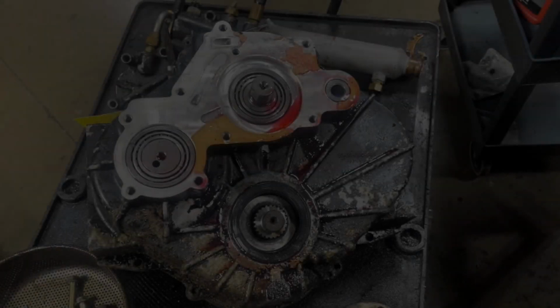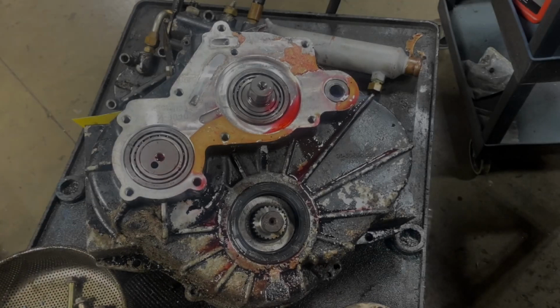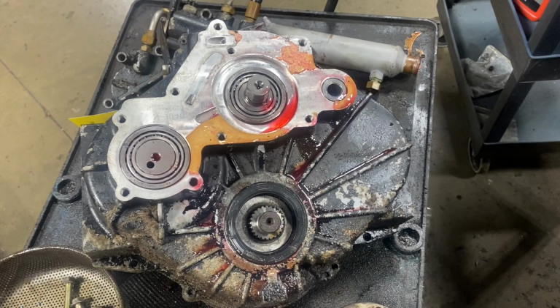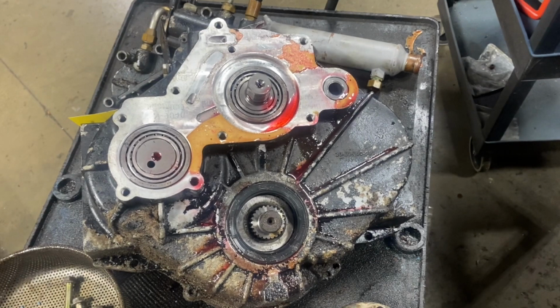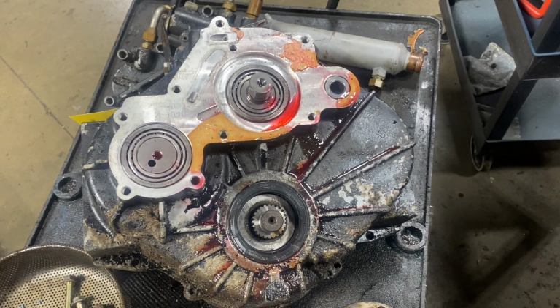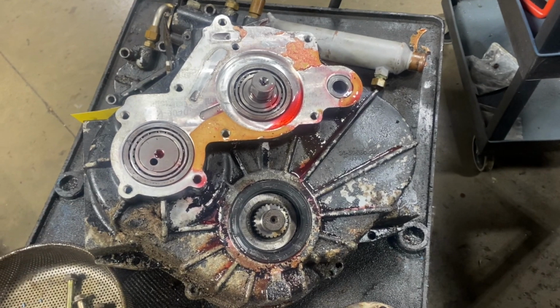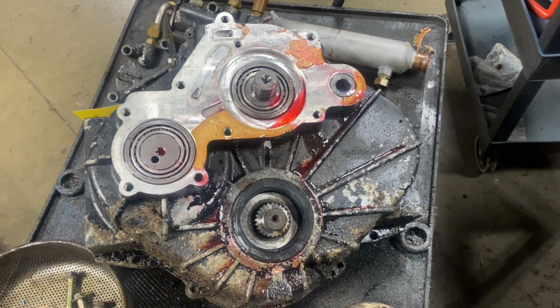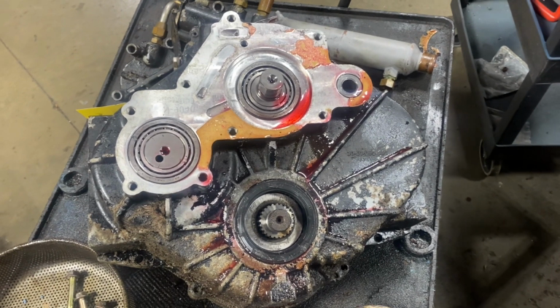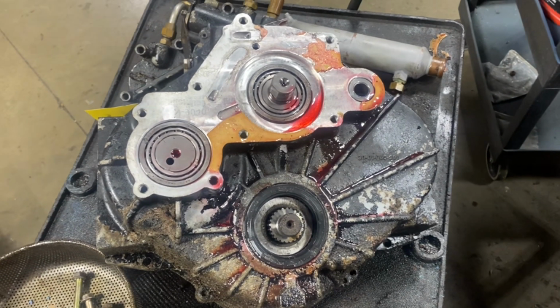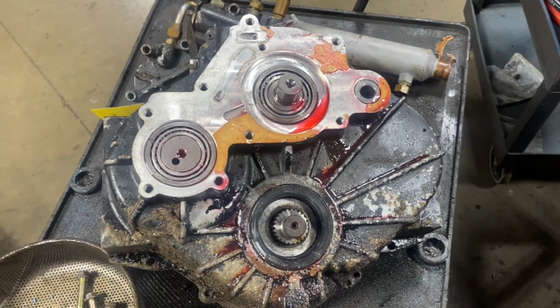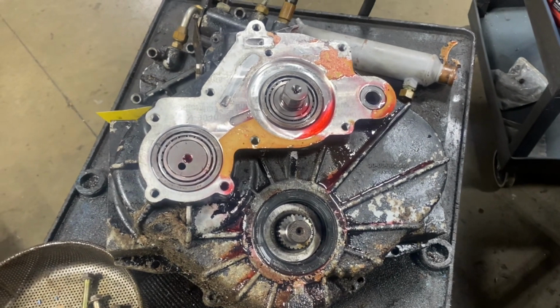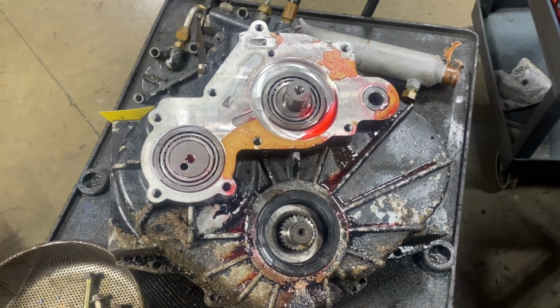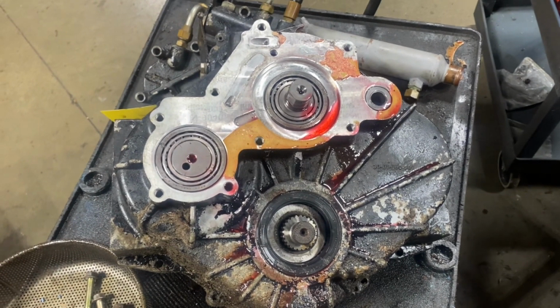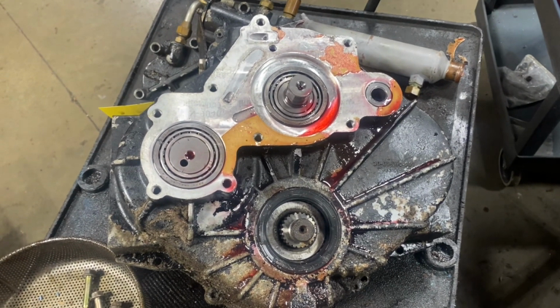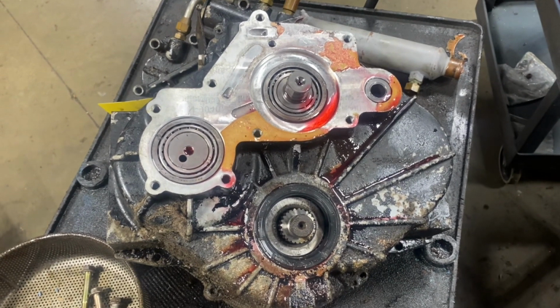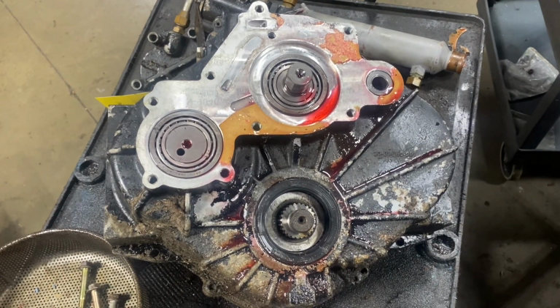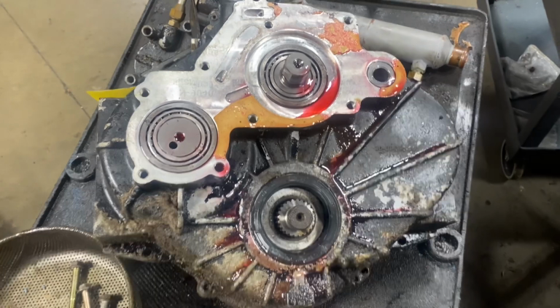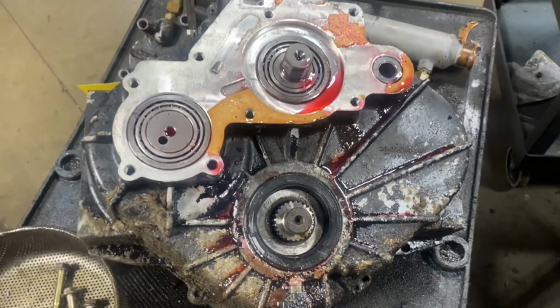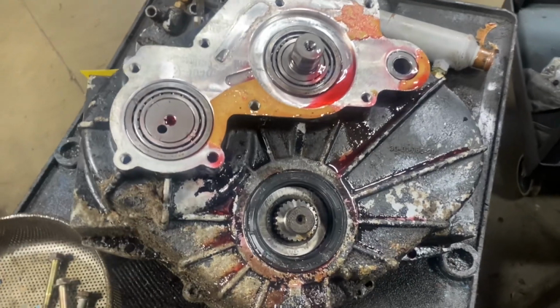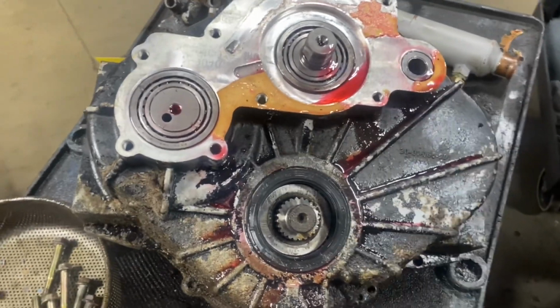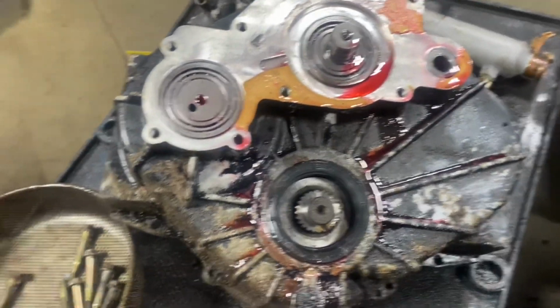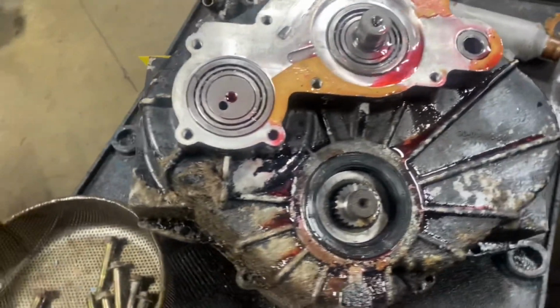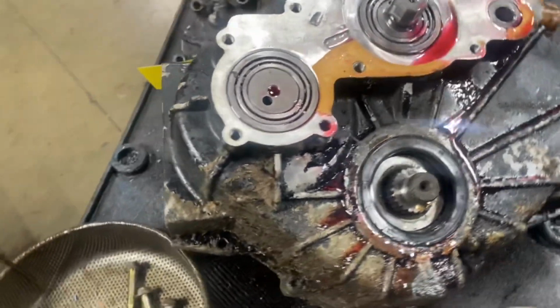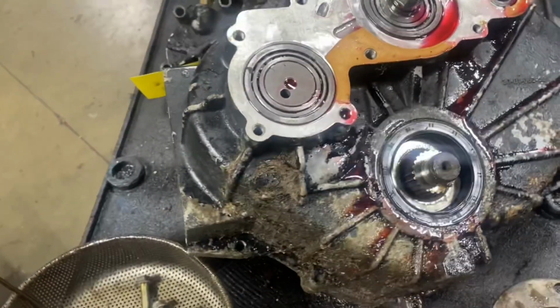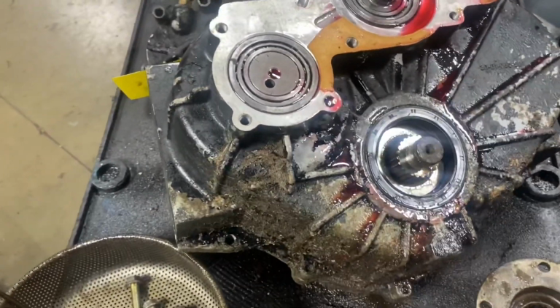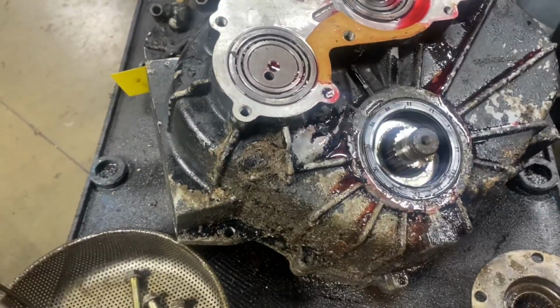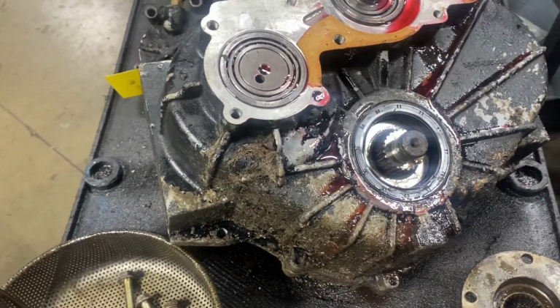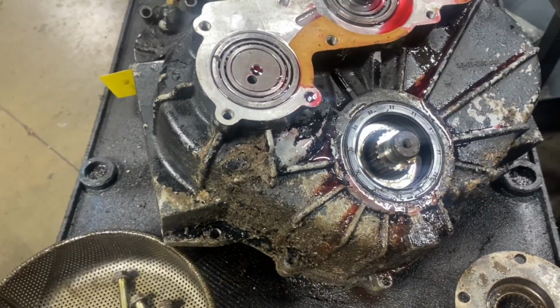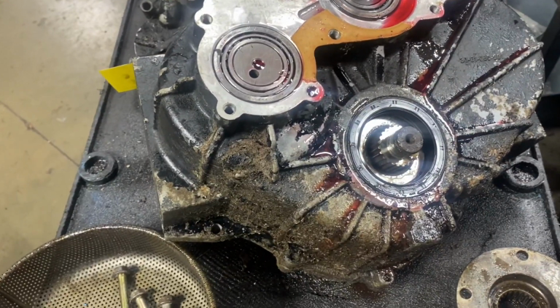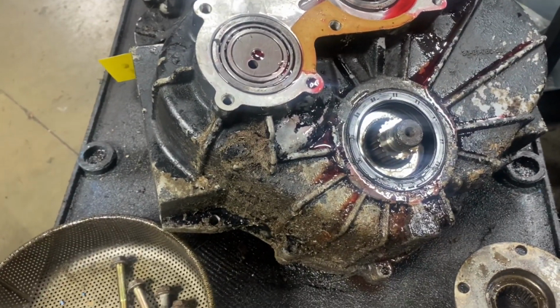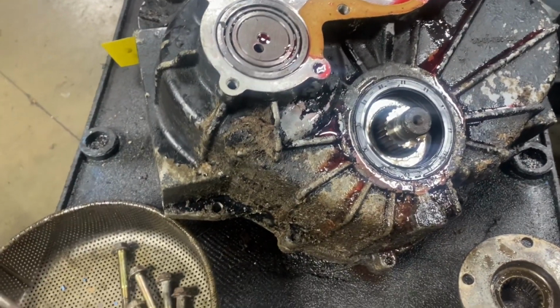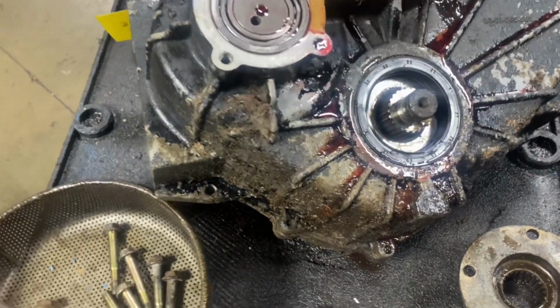Working on this Velvet Drive 5000 Liberty Series — it had a pretty good size transmission fluid leak out of the rear seal, but the problem it looks like is pretty interesting.